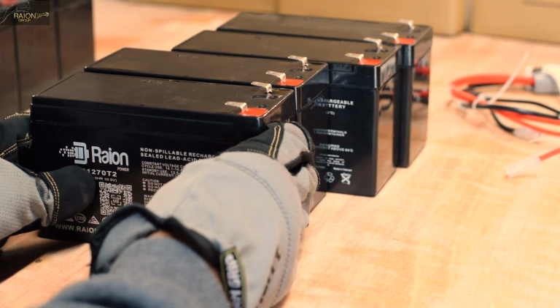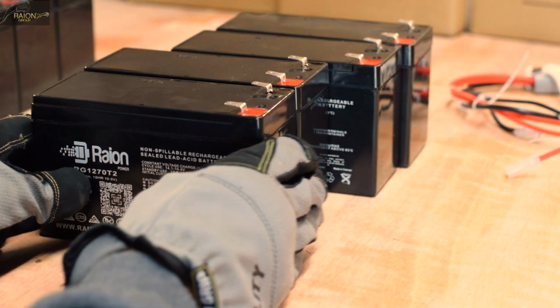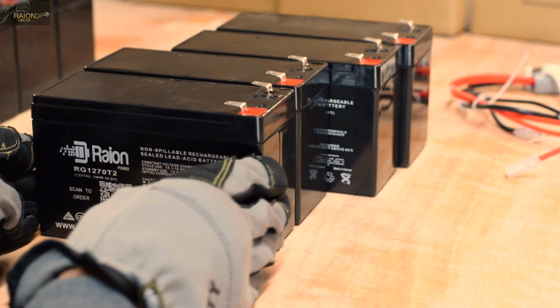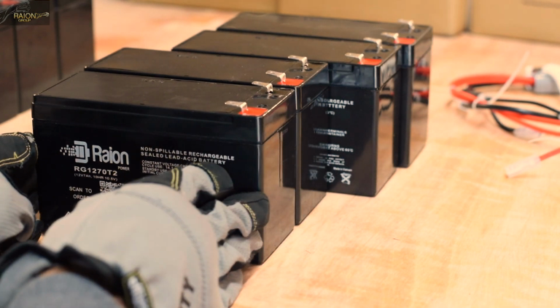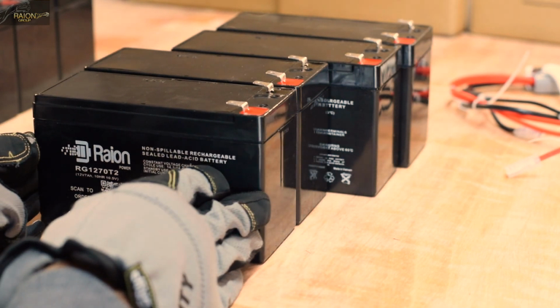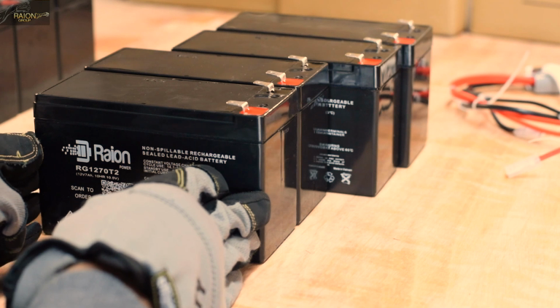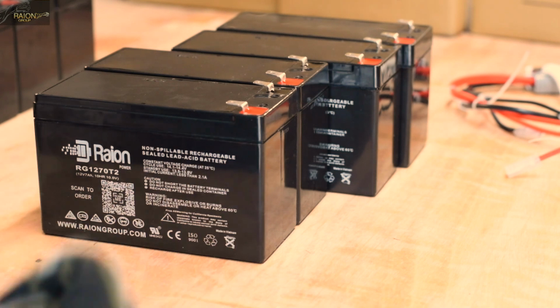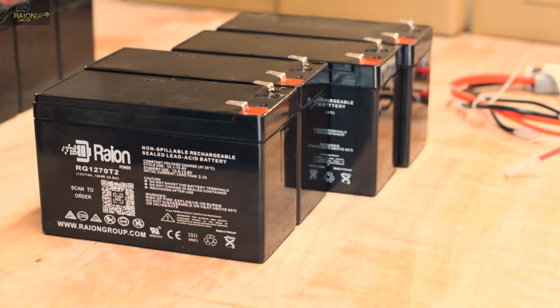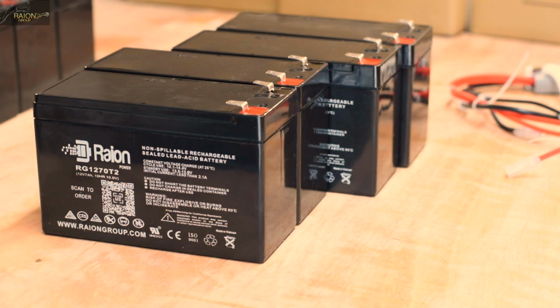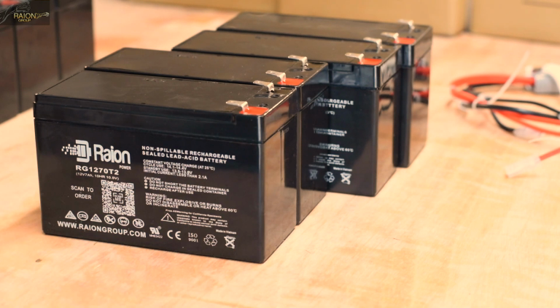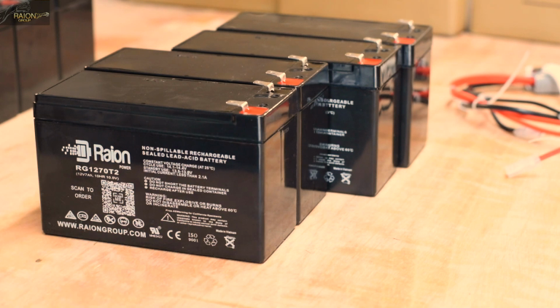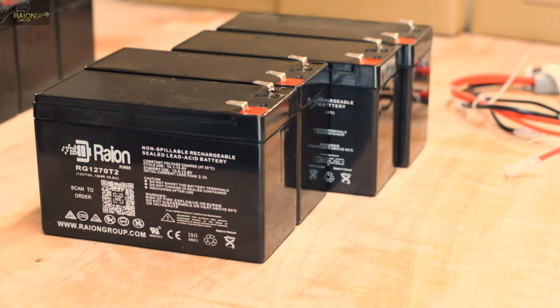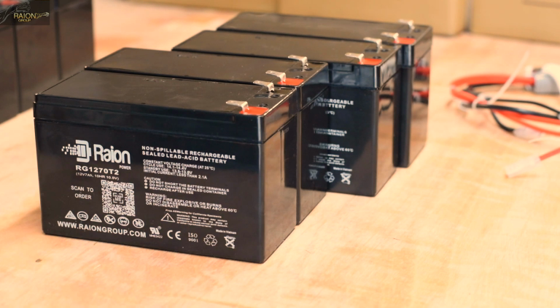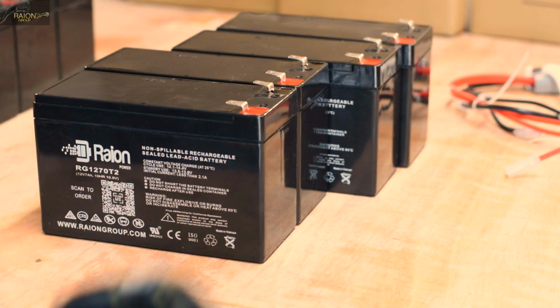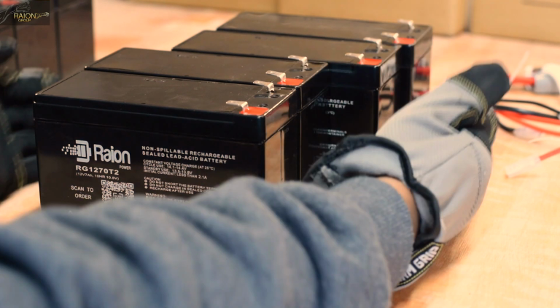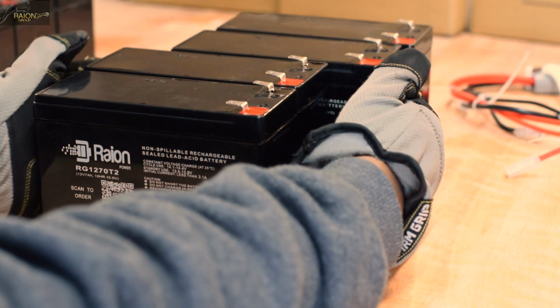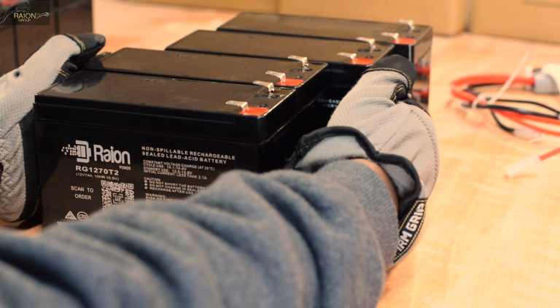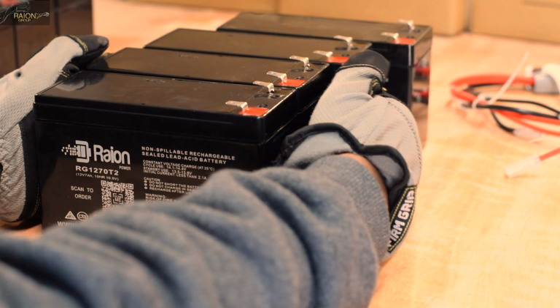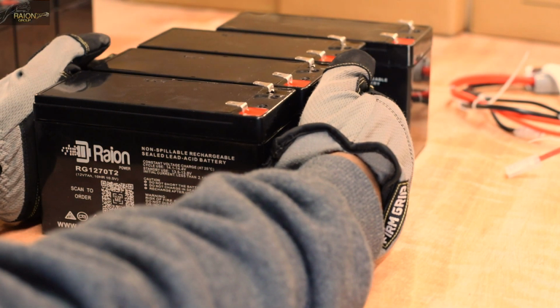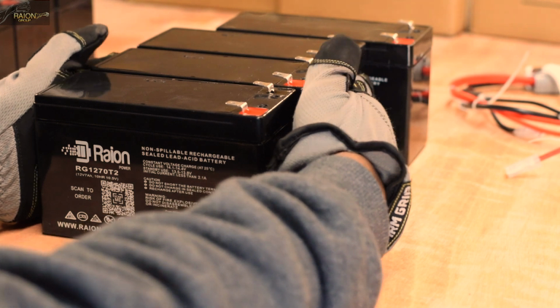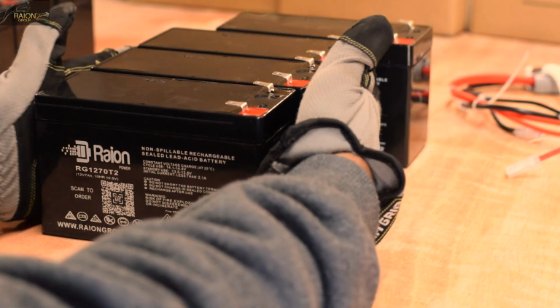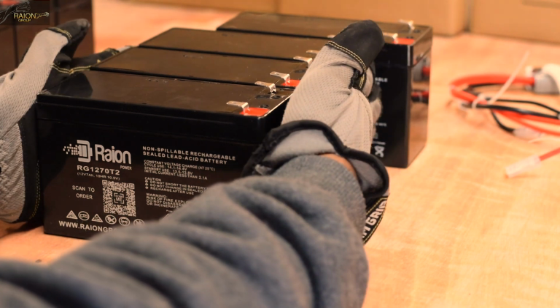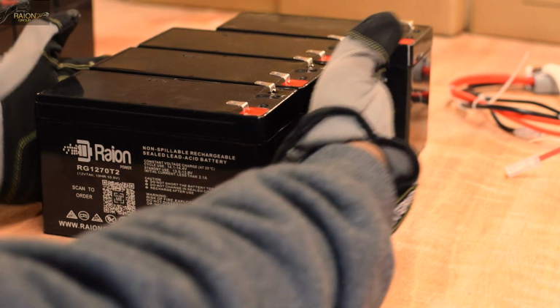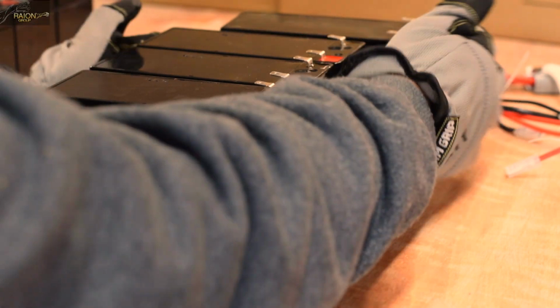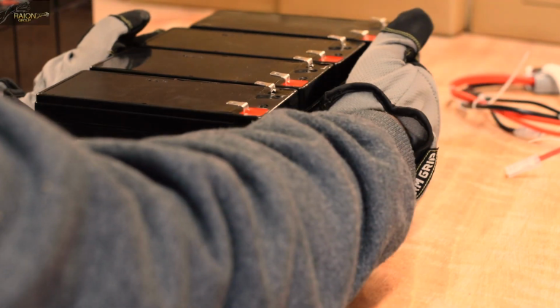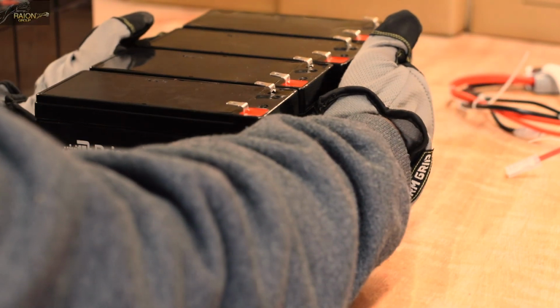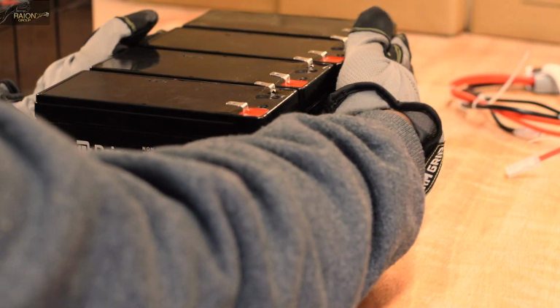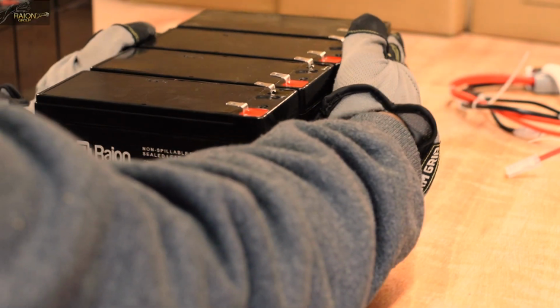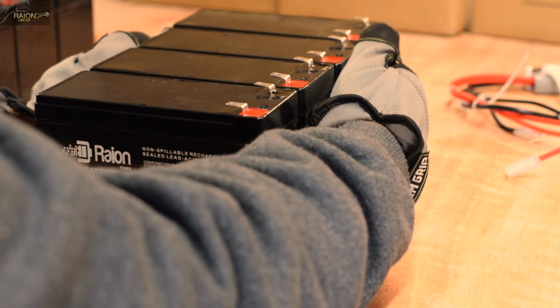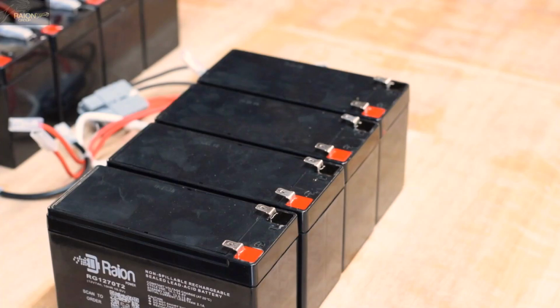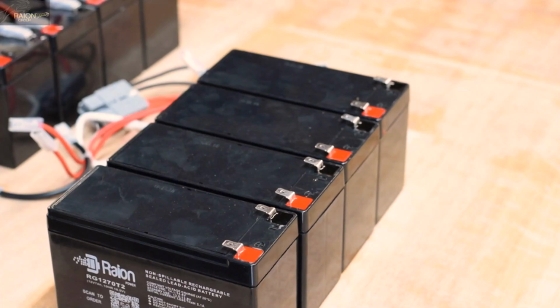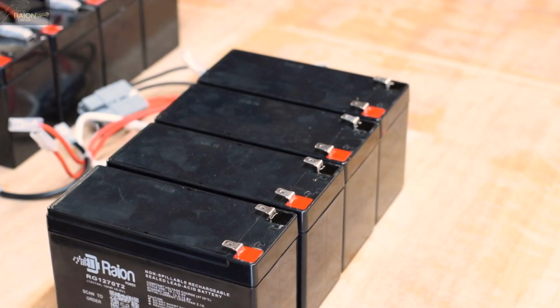Once you have aligned all the batteries and stuck them together, make sure to allow time for the adhesive tape to bond to the batteries to ensure that the batteries are stuck together with a firm, strong hold.